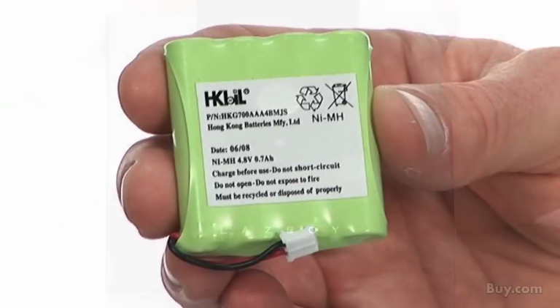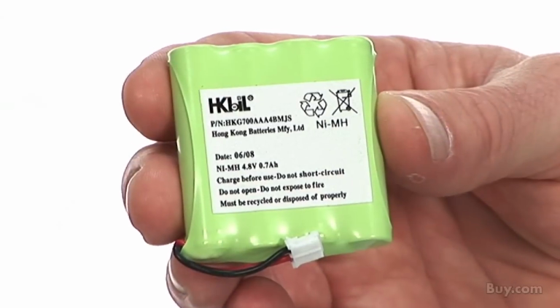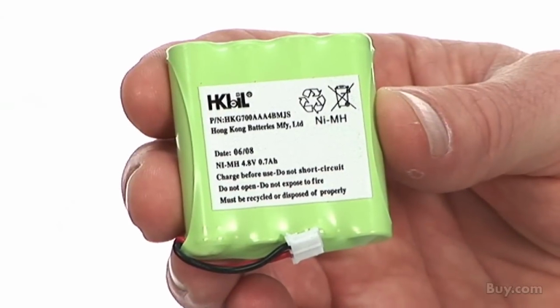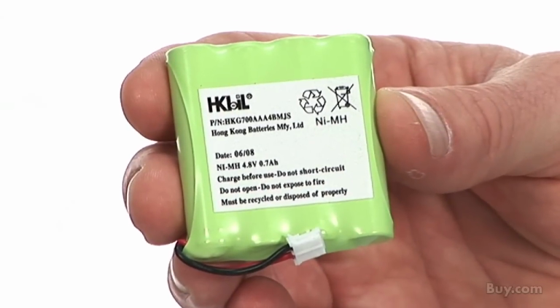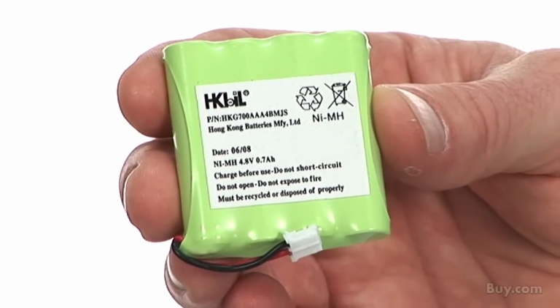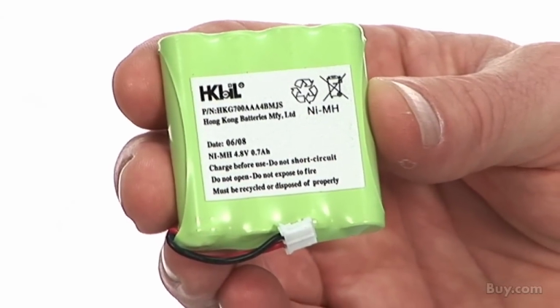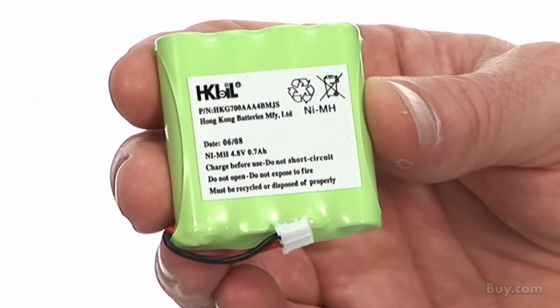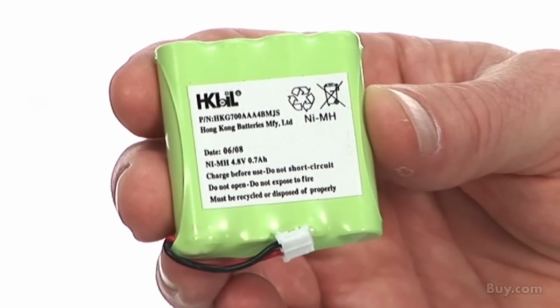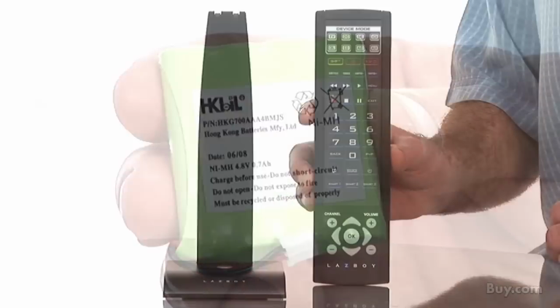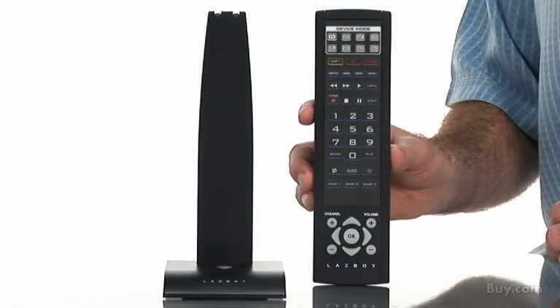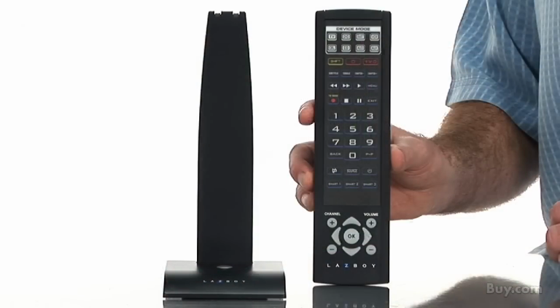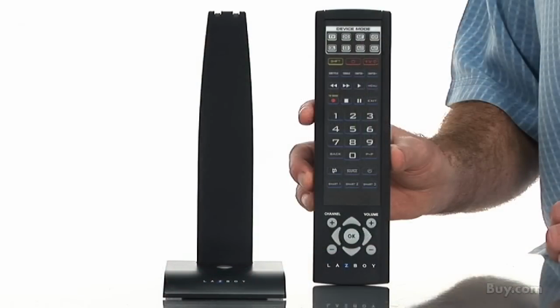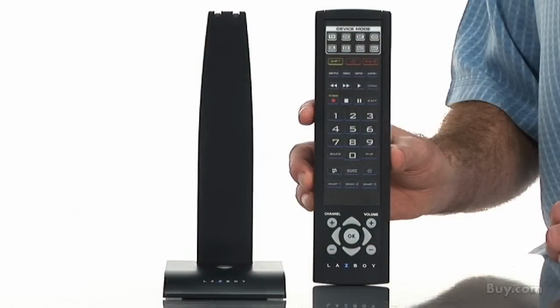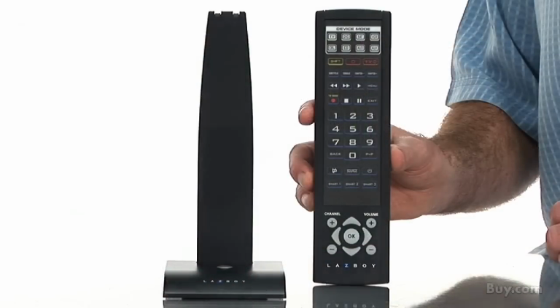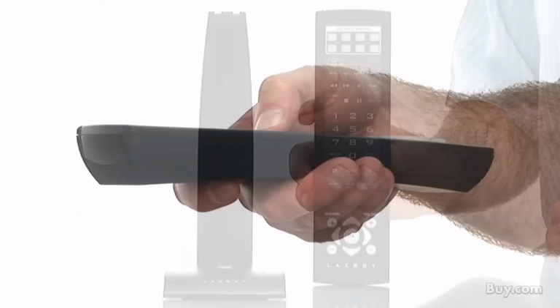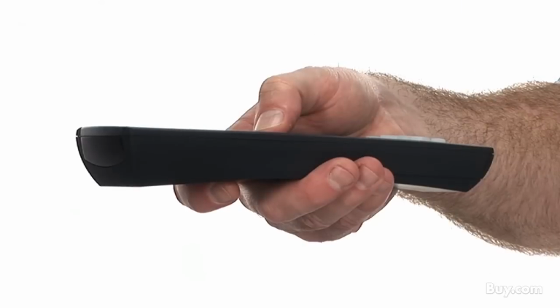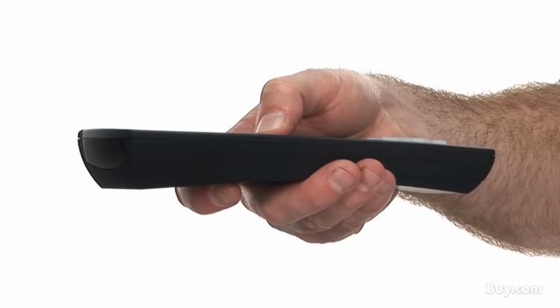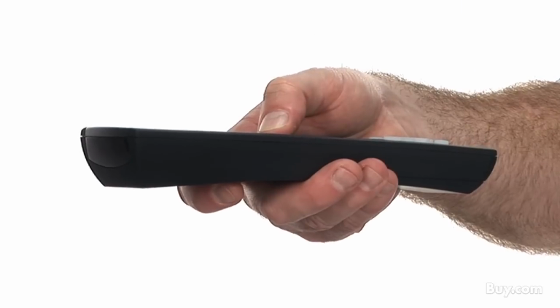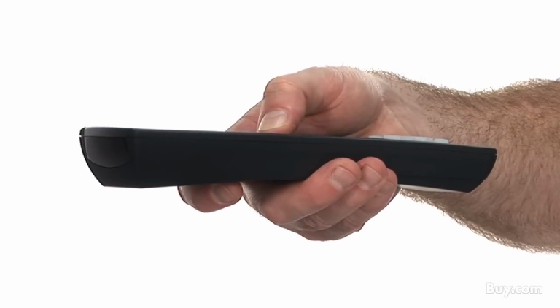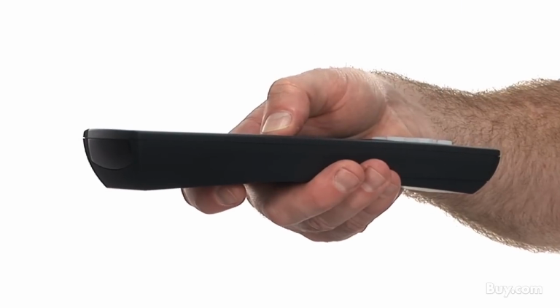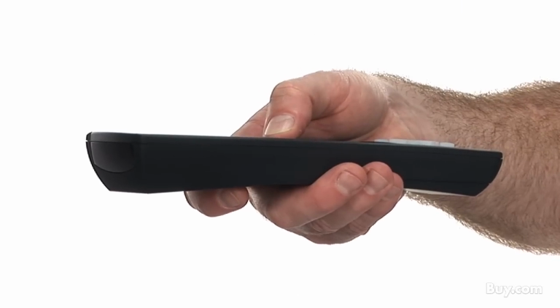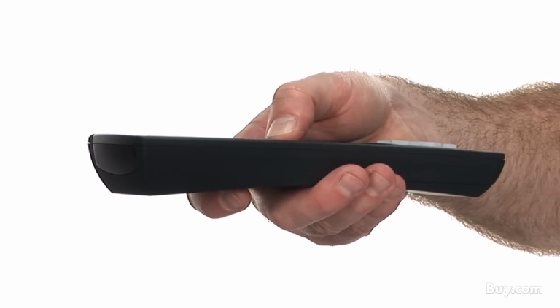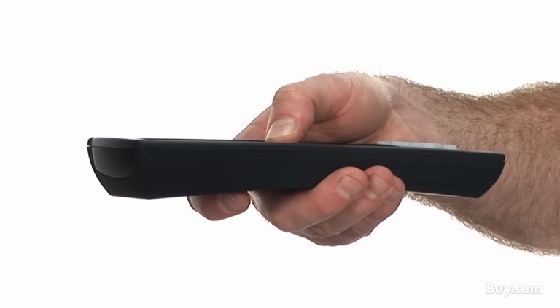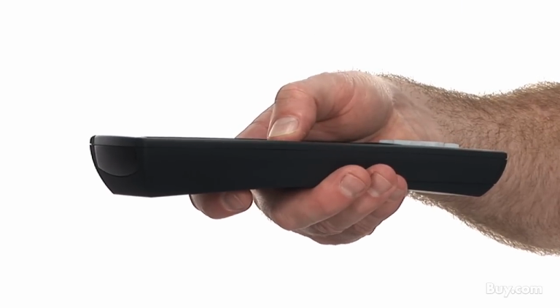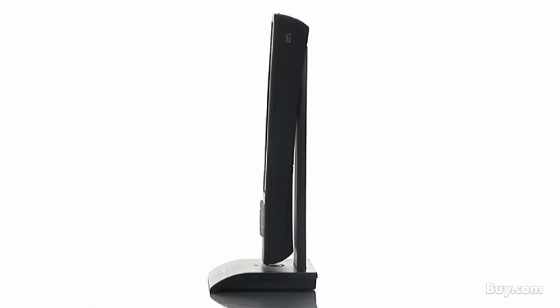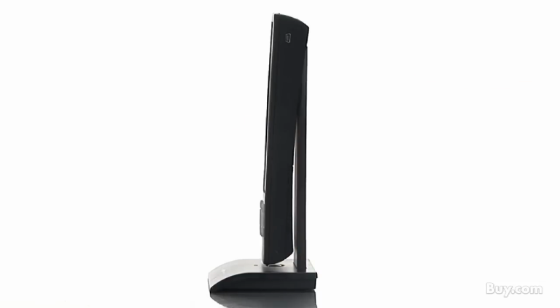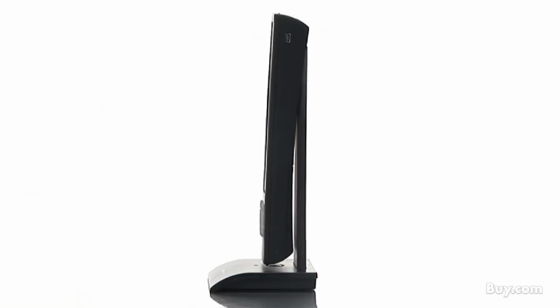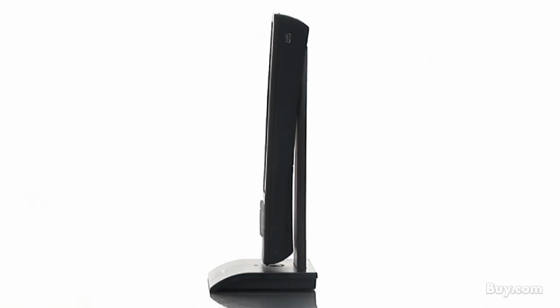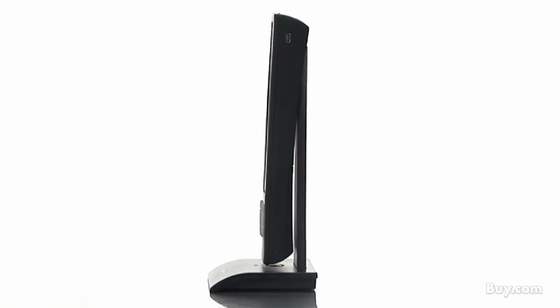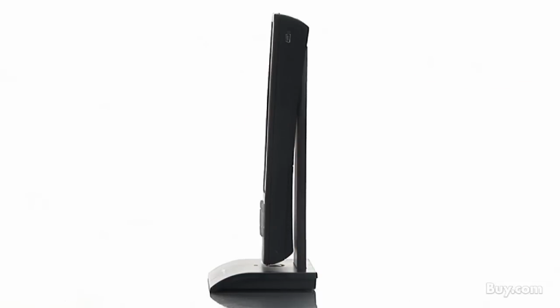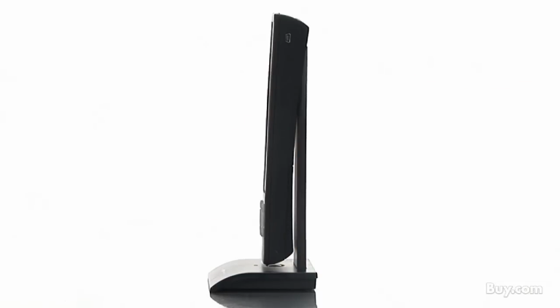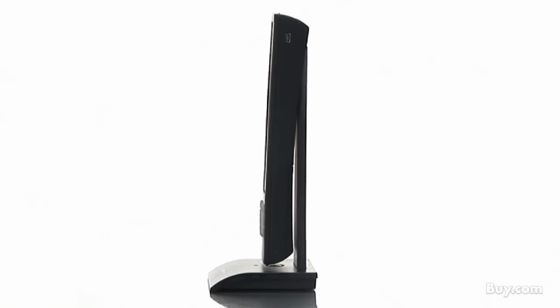It has a rechargeable nickel metal hydrate battery pack and a separate stand for charging. There are rubberized grip areas along the sides and back for added comfort, and it works with nearly all home theater devices on the market.